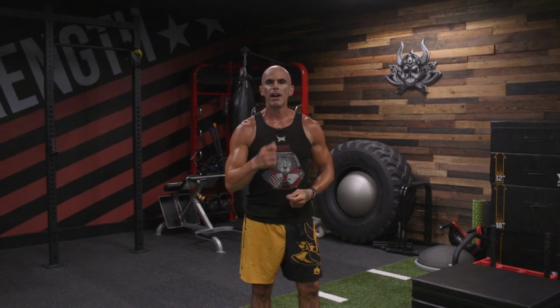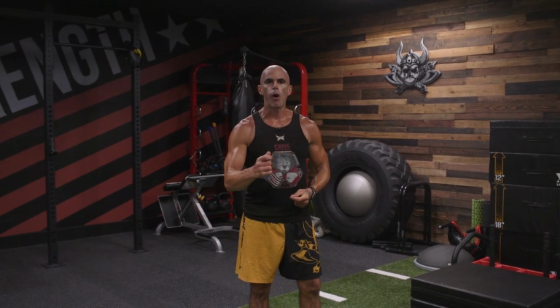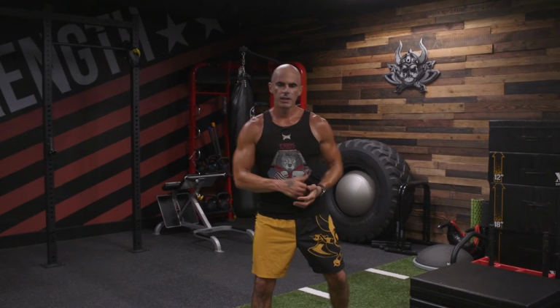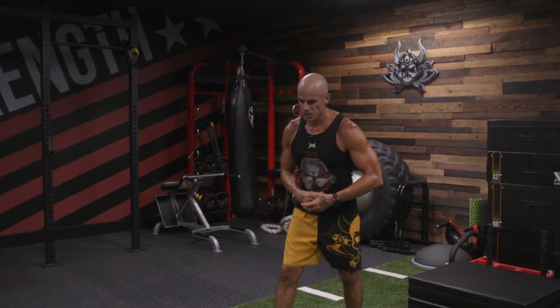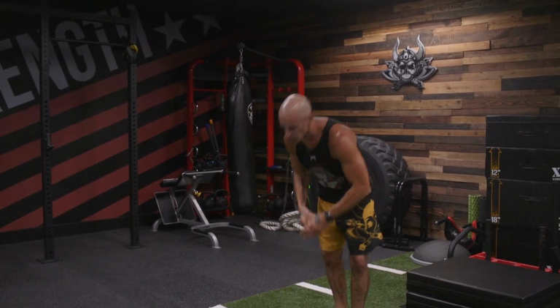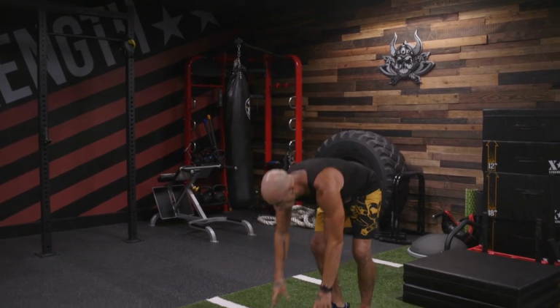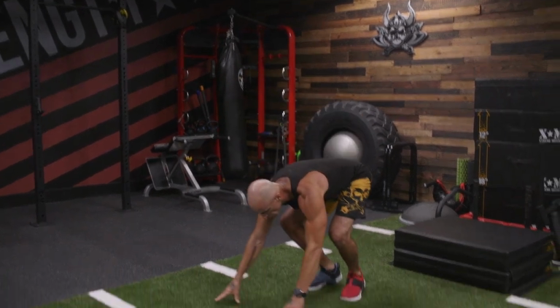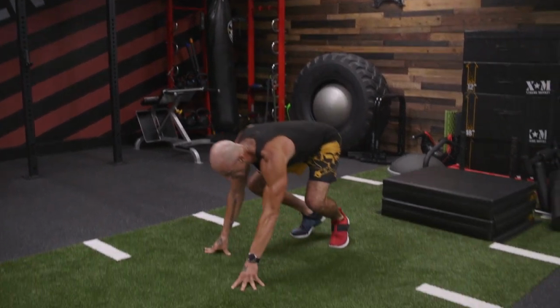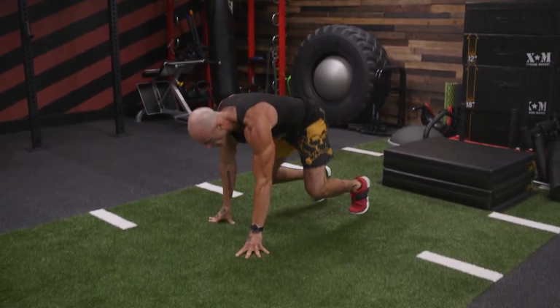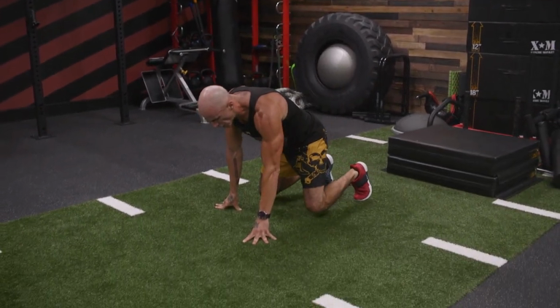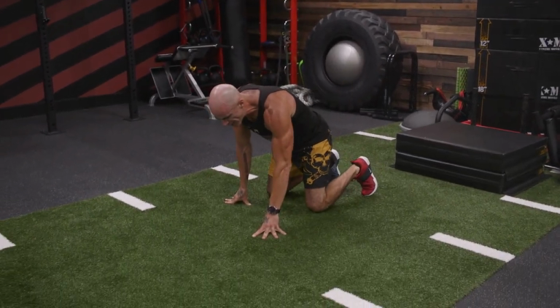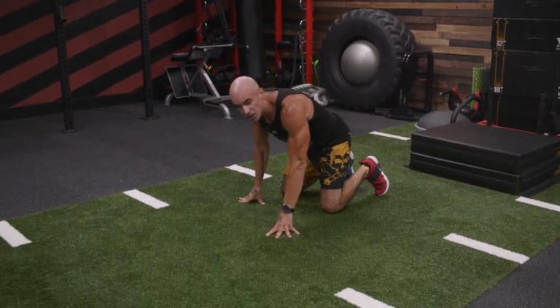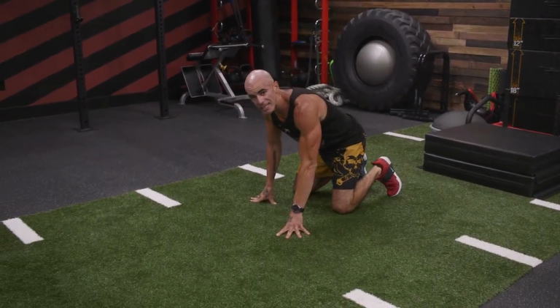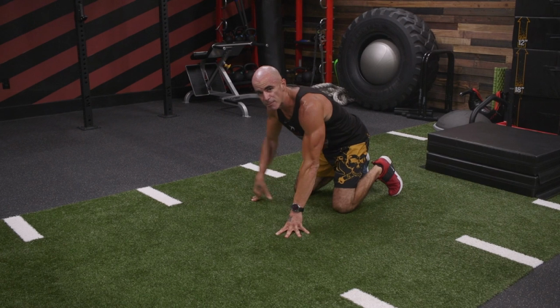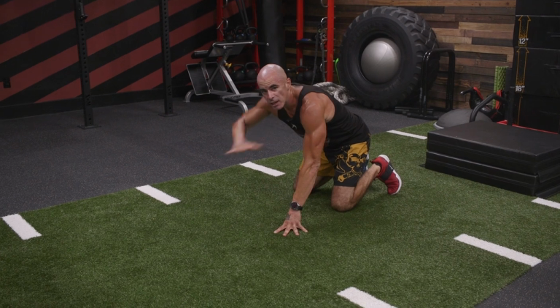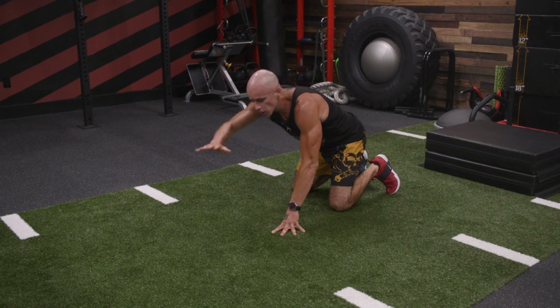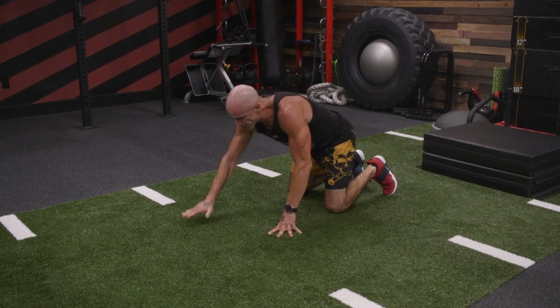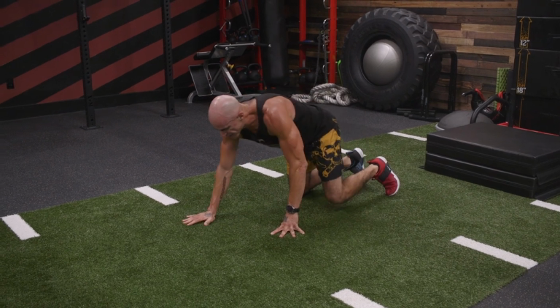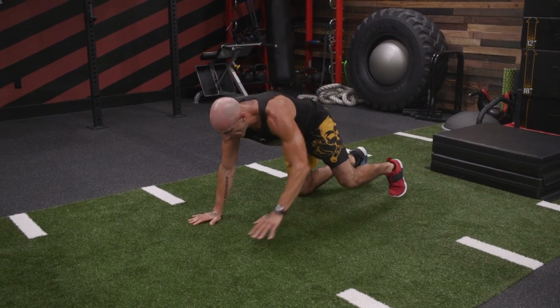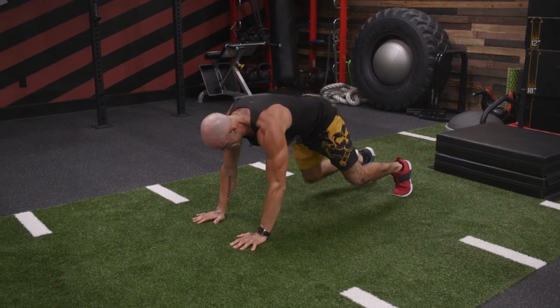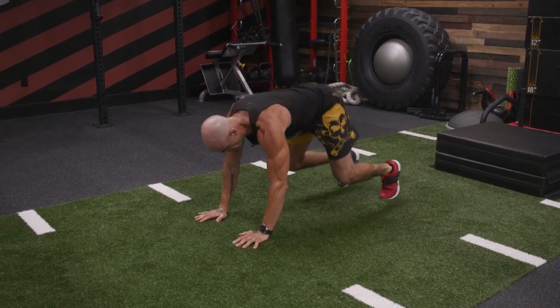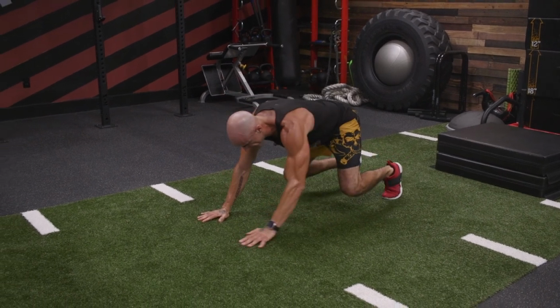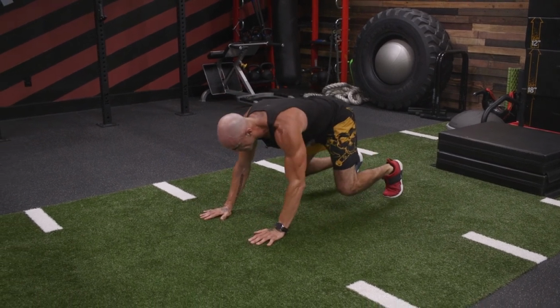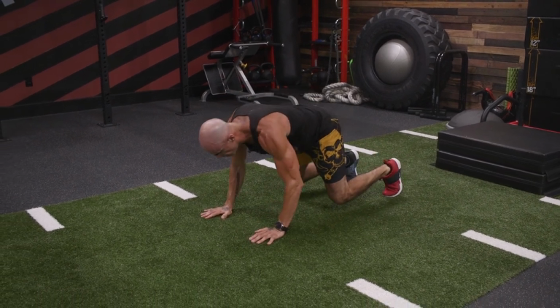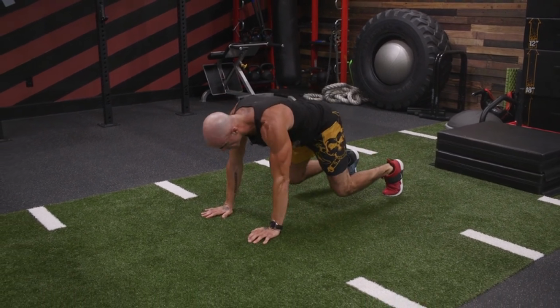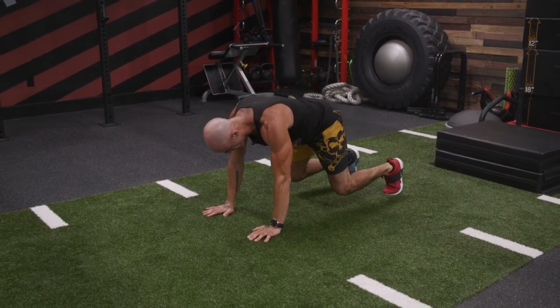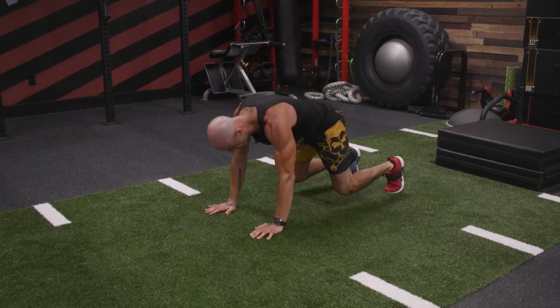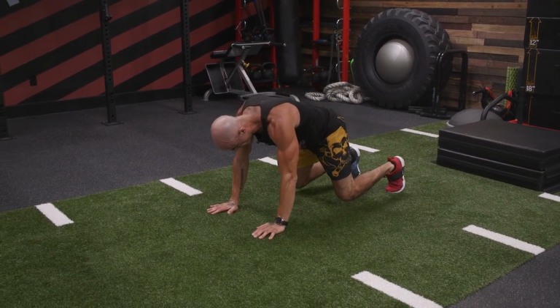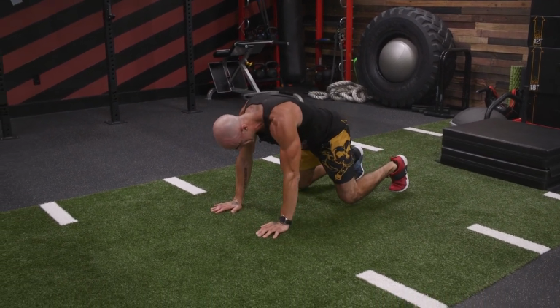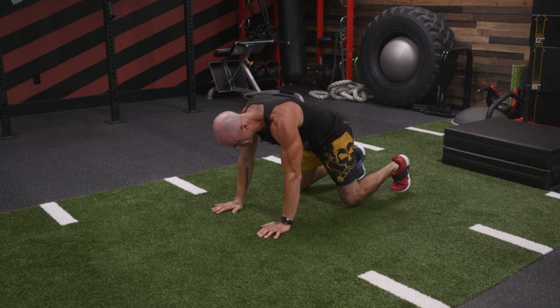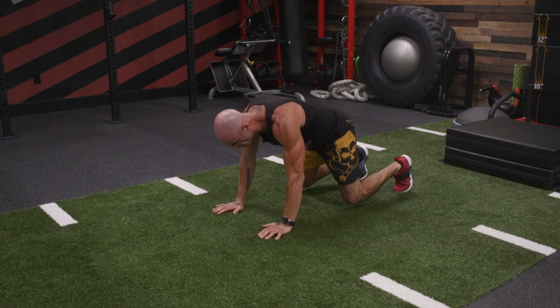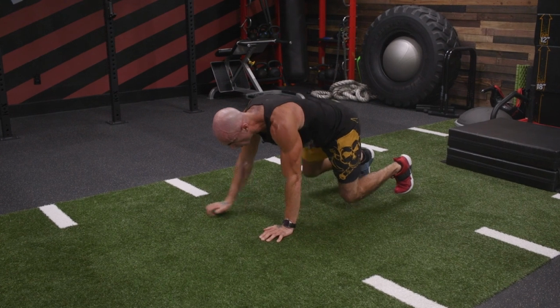Bear walk. This is going to be a slow version of a bear crawl. Your knees are going to stay slightly bent. Look at my spine — it's going to be parallel to the floor the entire time. It's like I'm in a tabletop position. My knees are almost touching the floor.